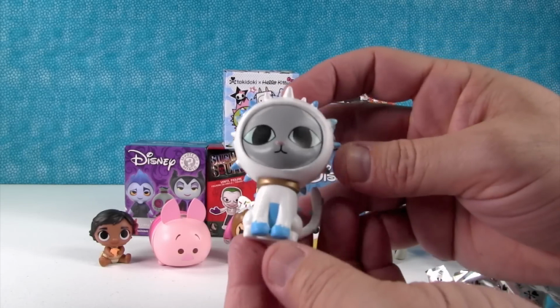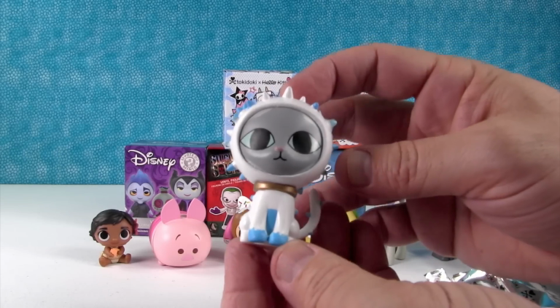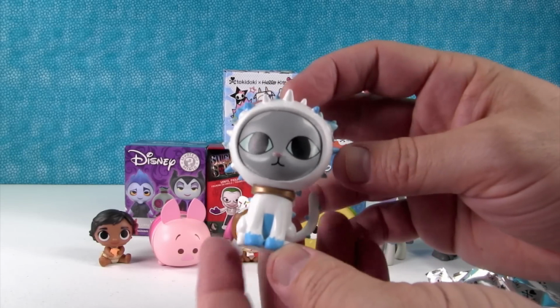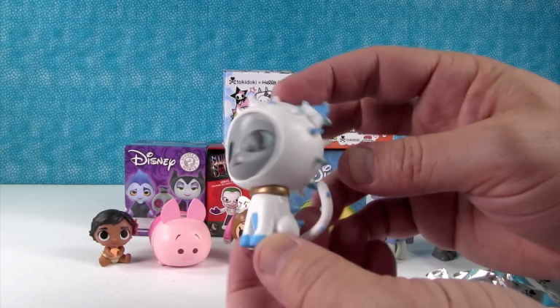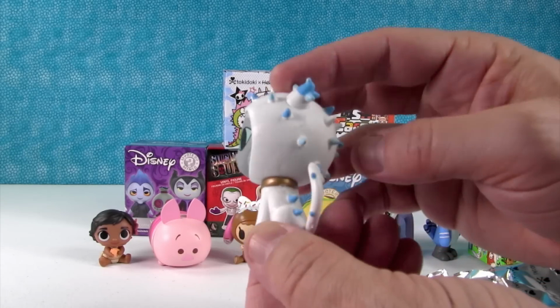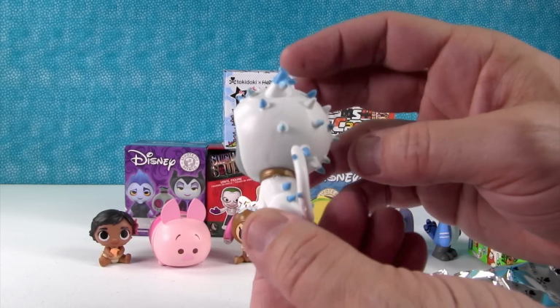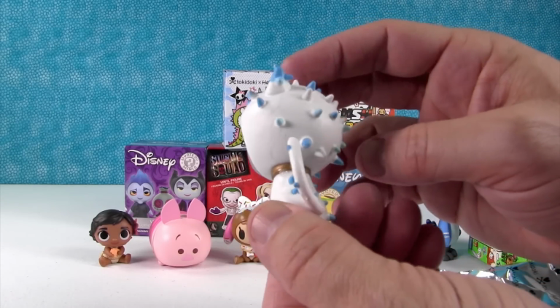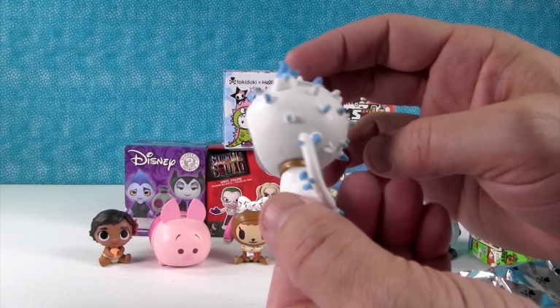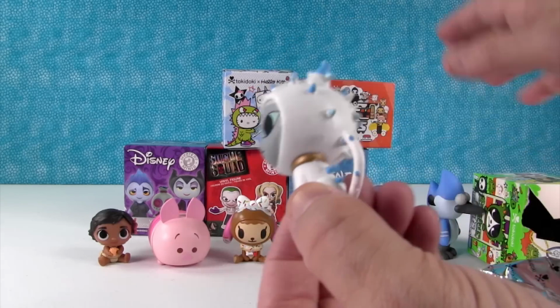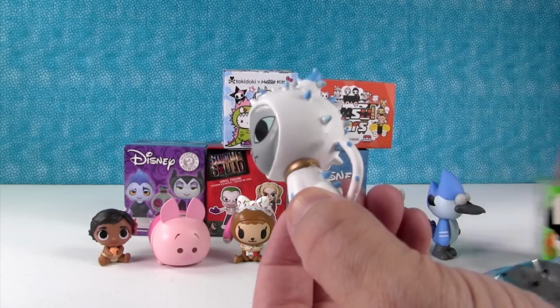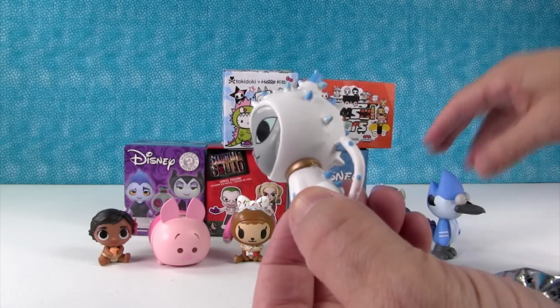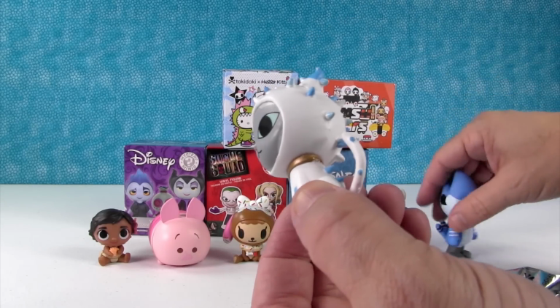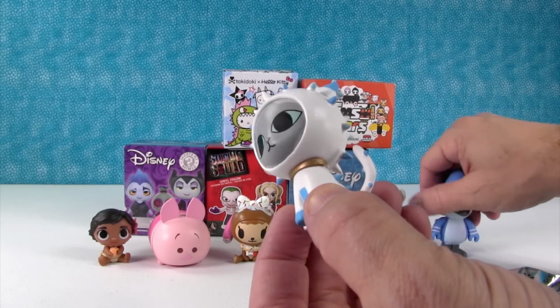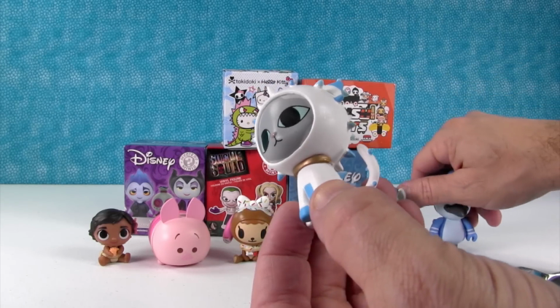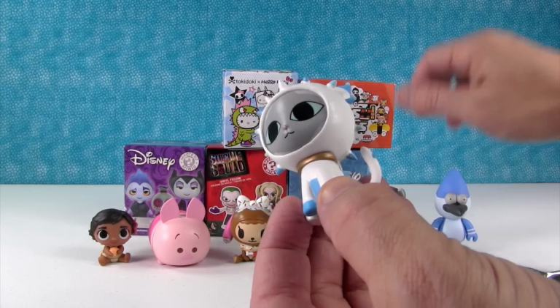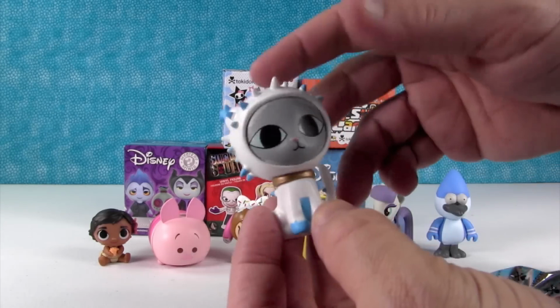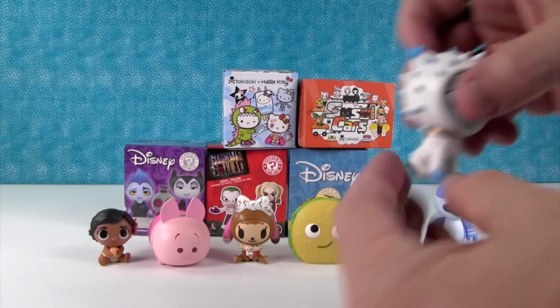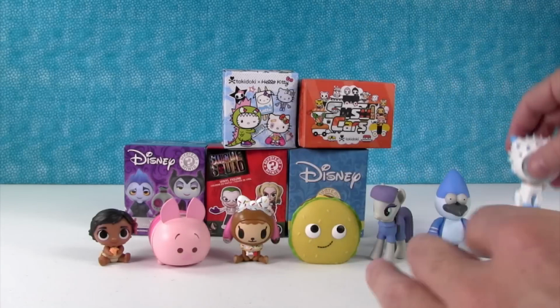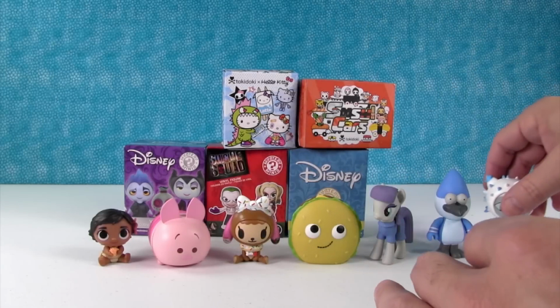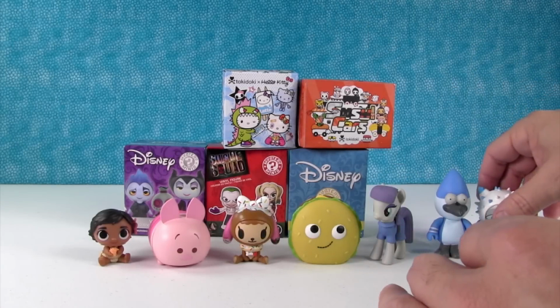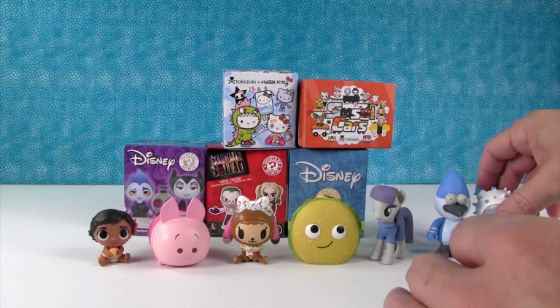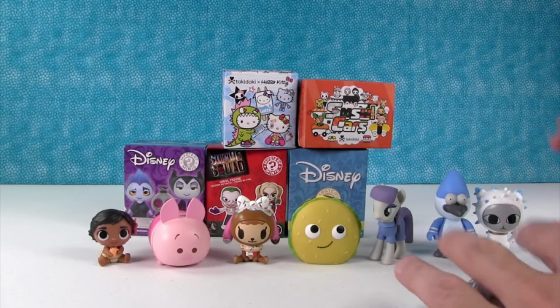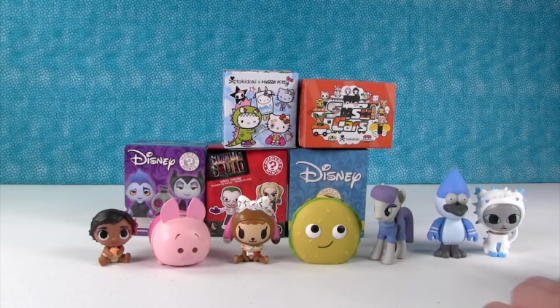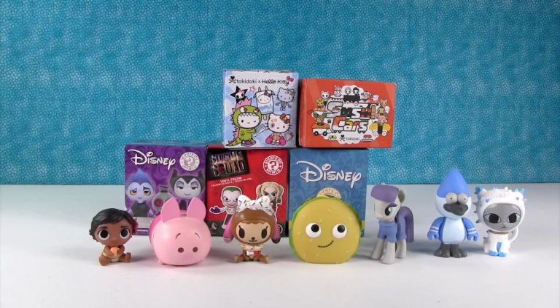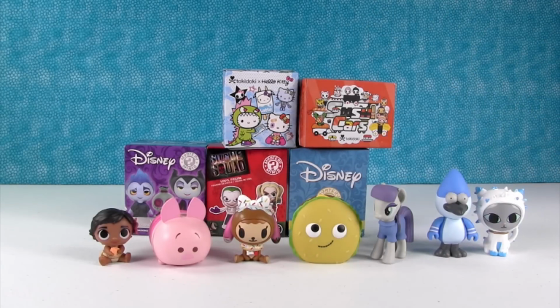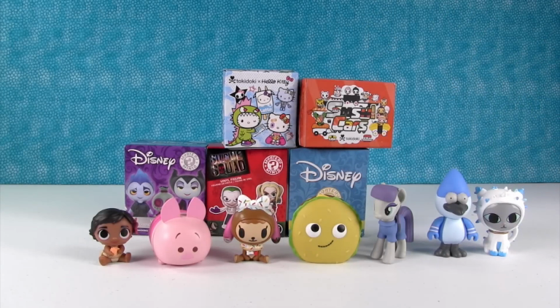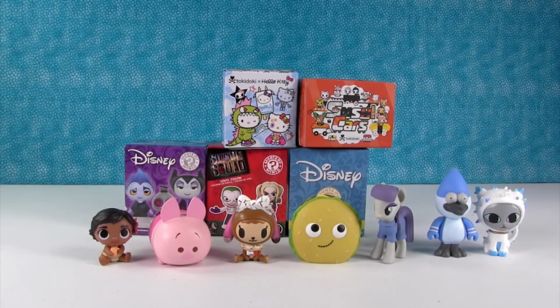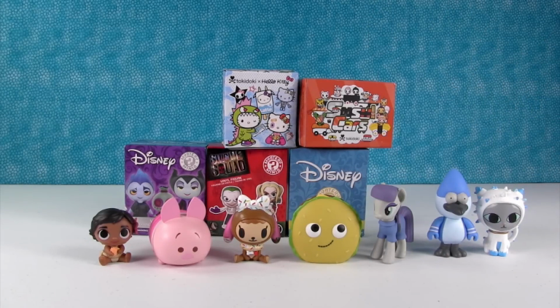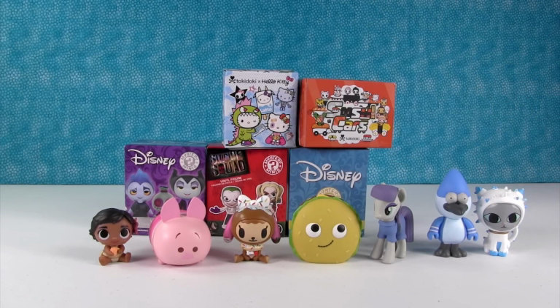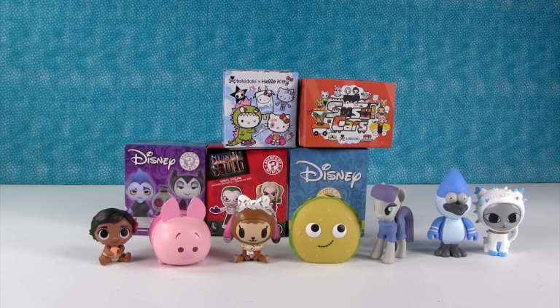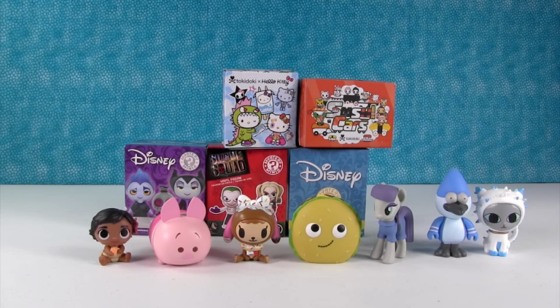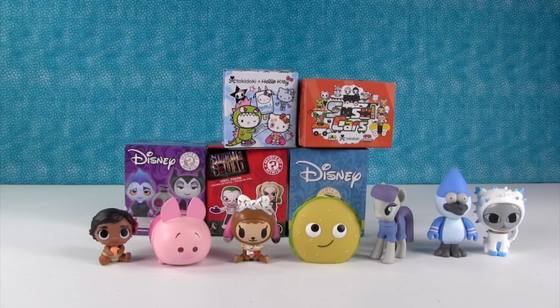Look at that, we got Luna! It's Luna. Very nice. We're going to put Luna right by Mordecai. They match. They're best friends.